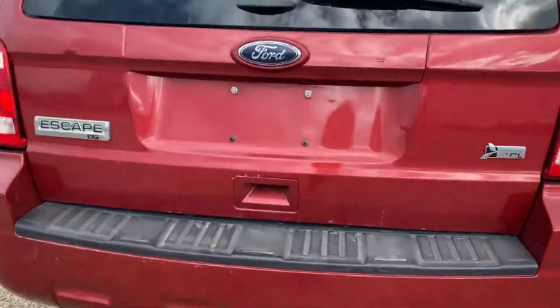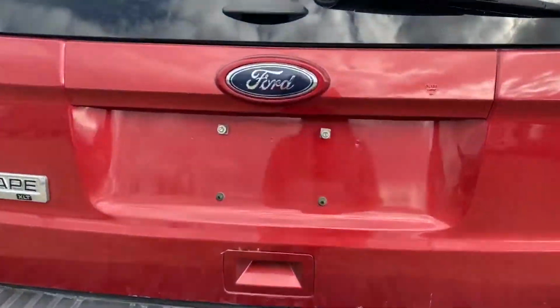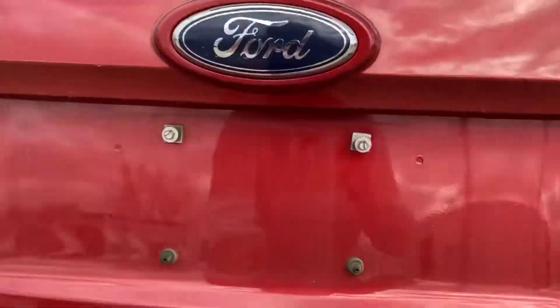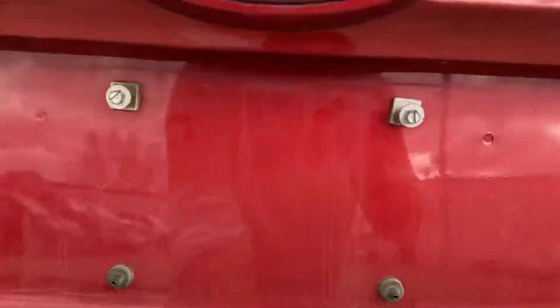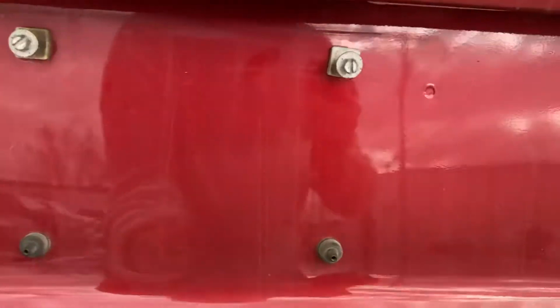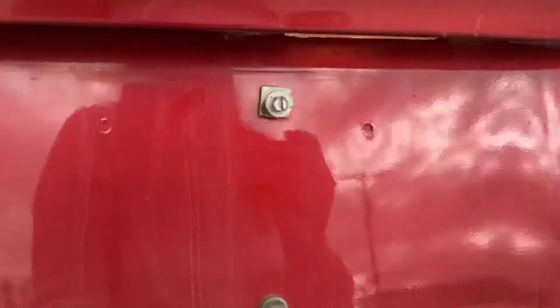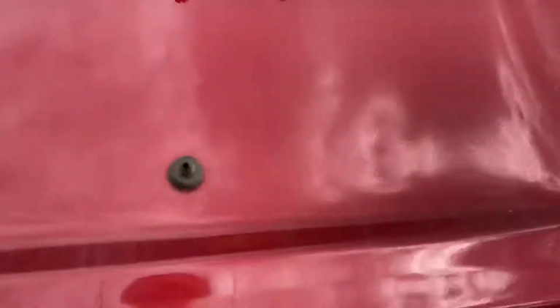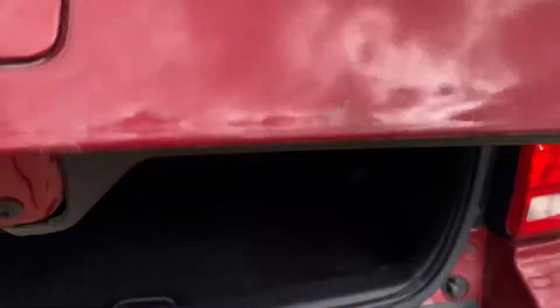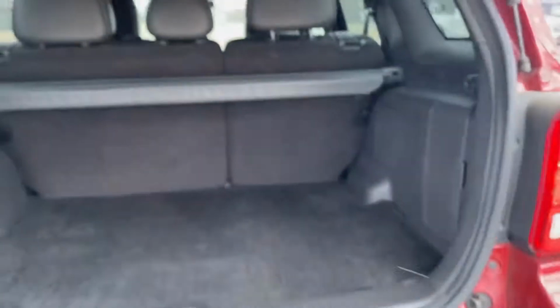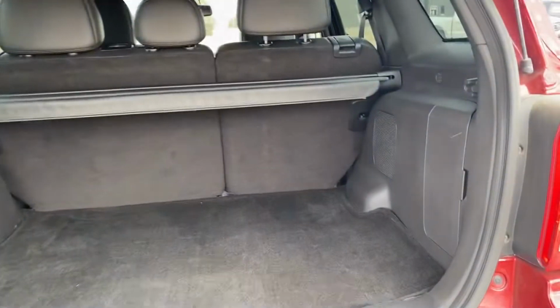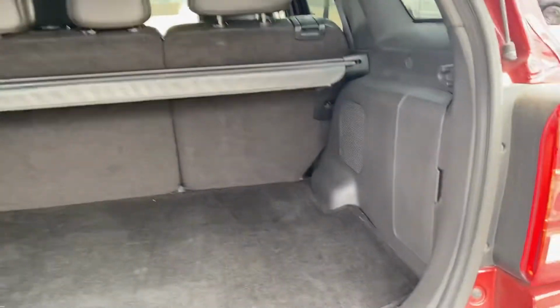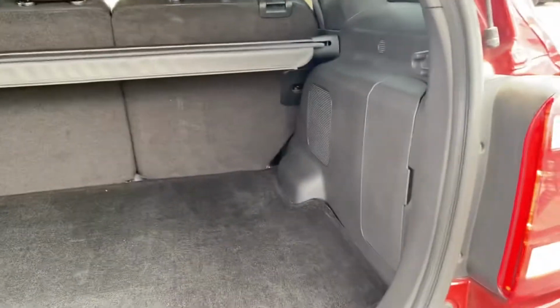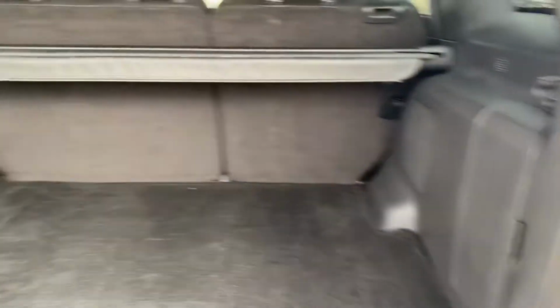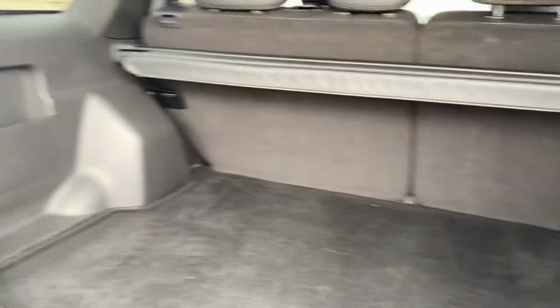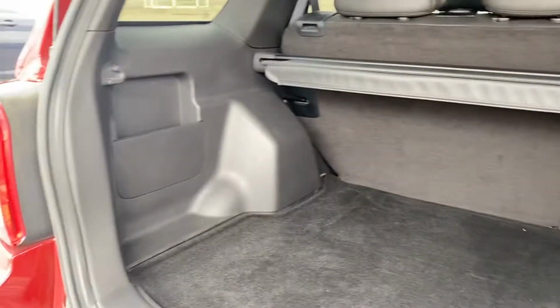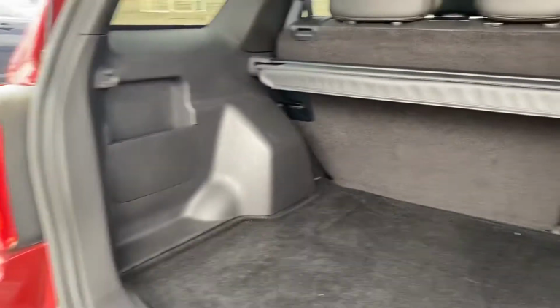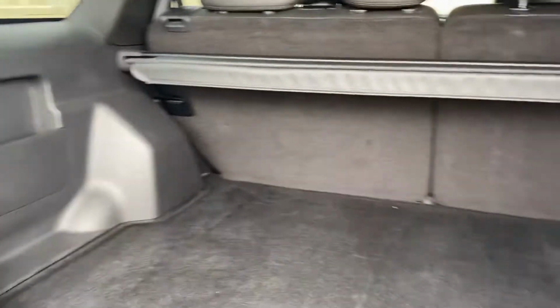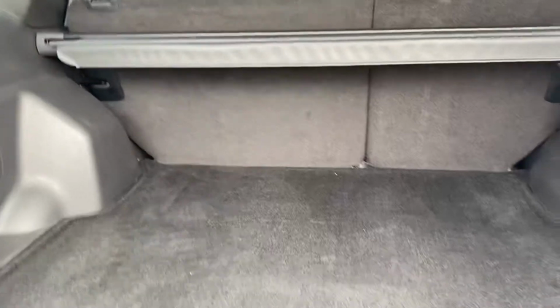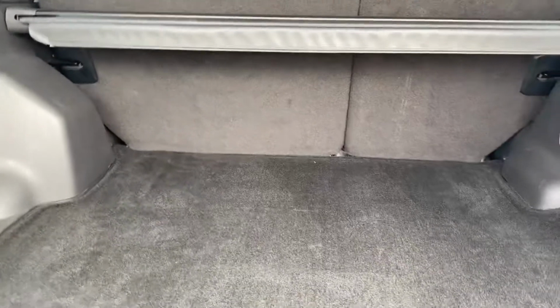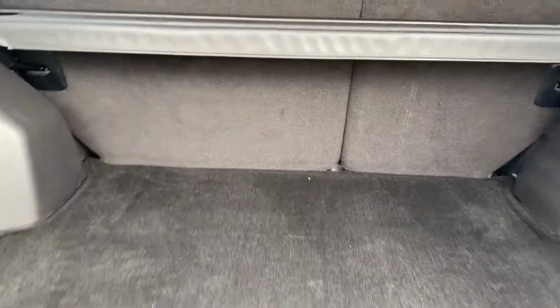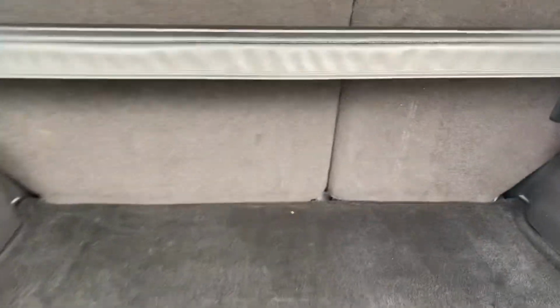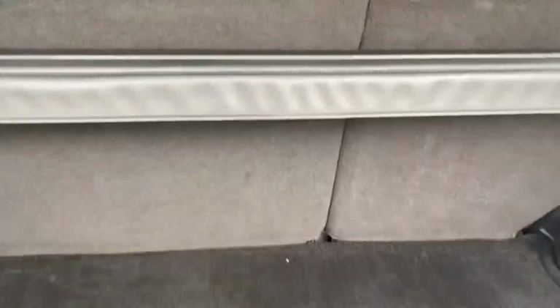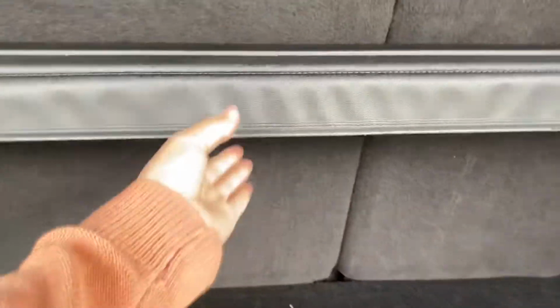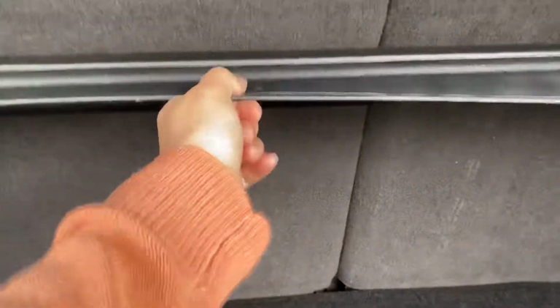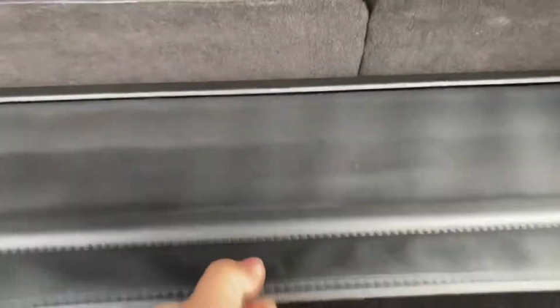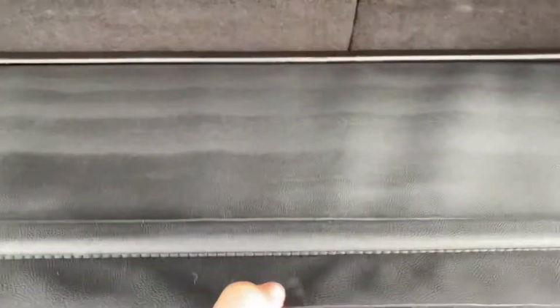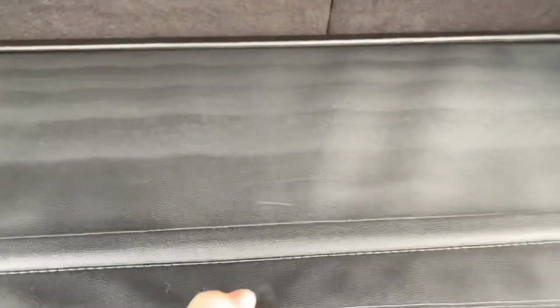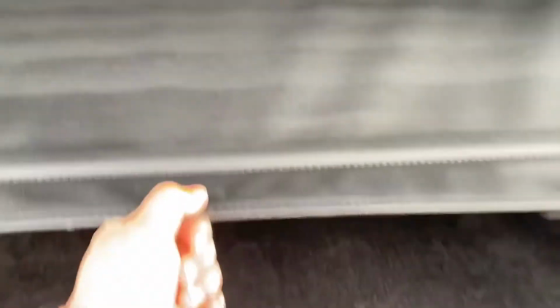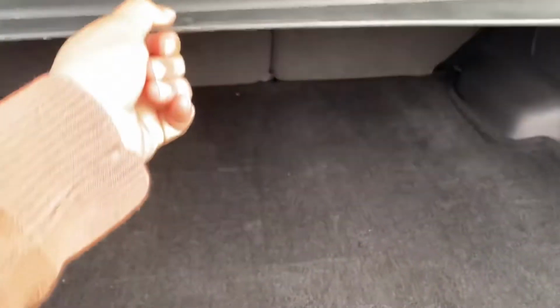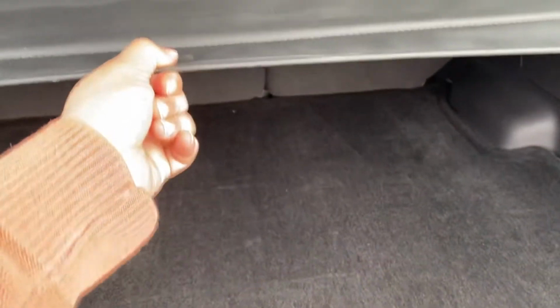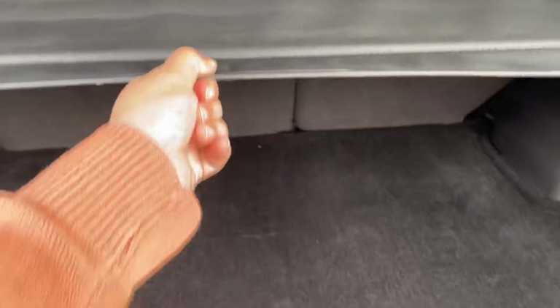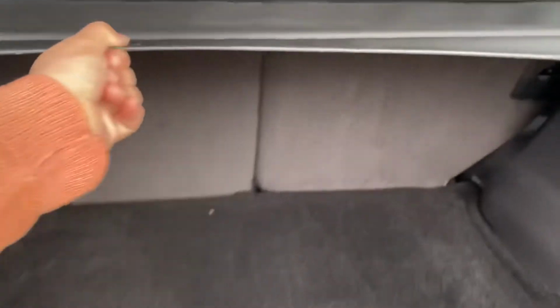Let's have a peek inside. Lots of space in the trunk area. We have a spare tire down below, and then you also get this privacy shield if you wanted to cover everything in the trunk.